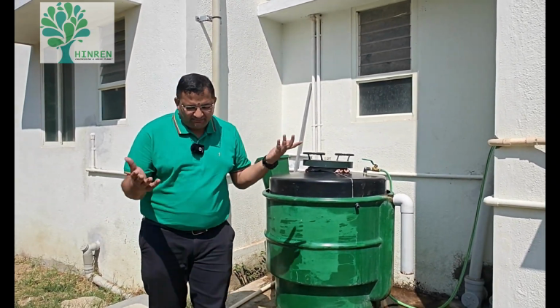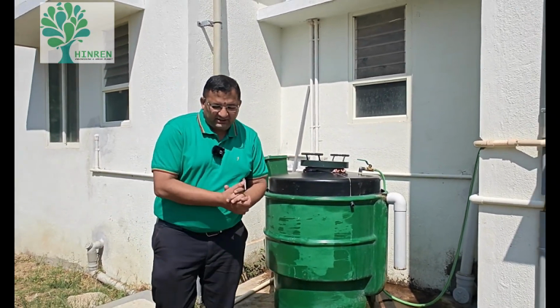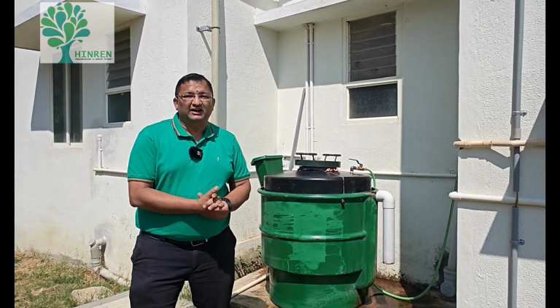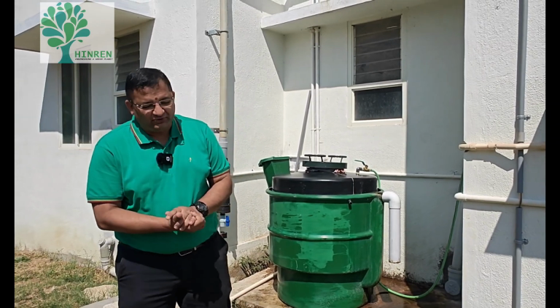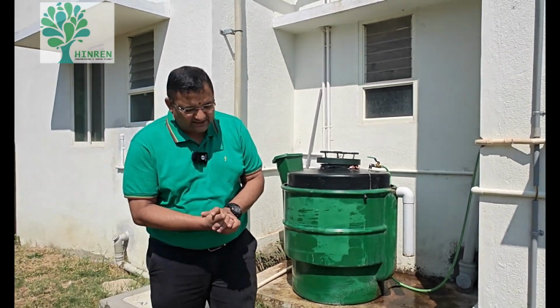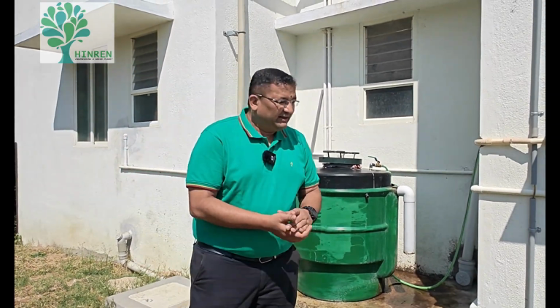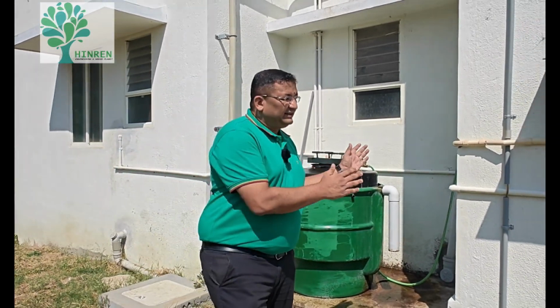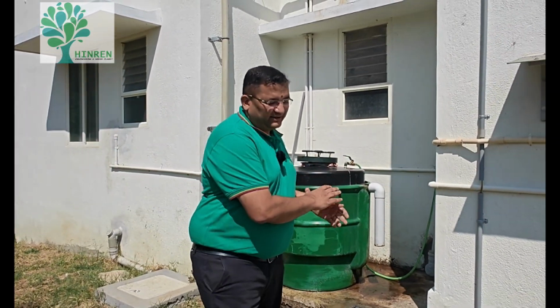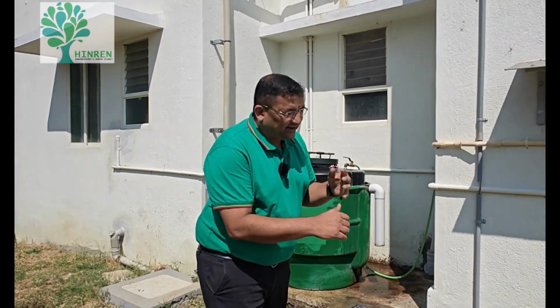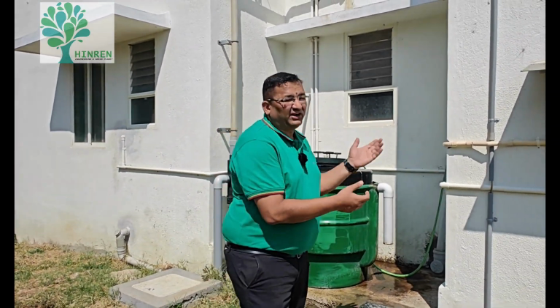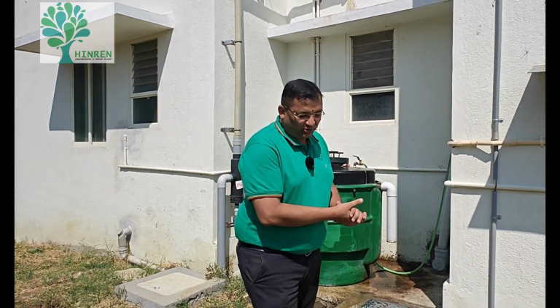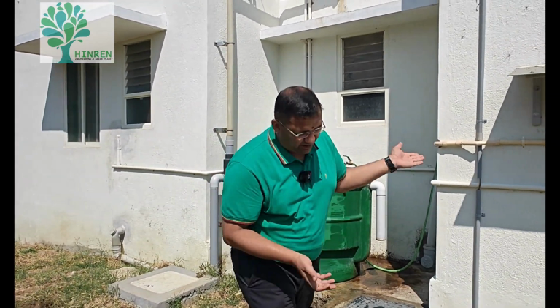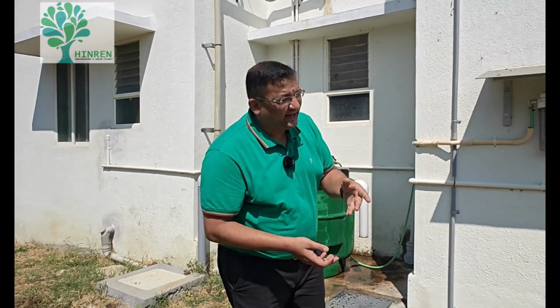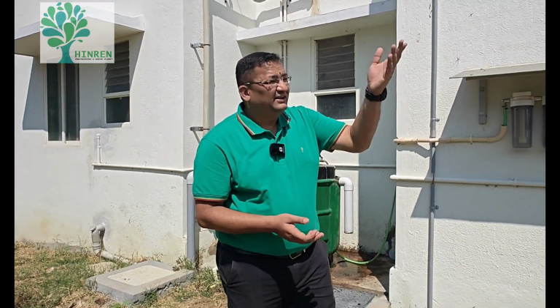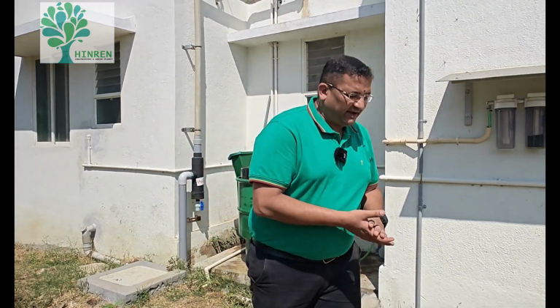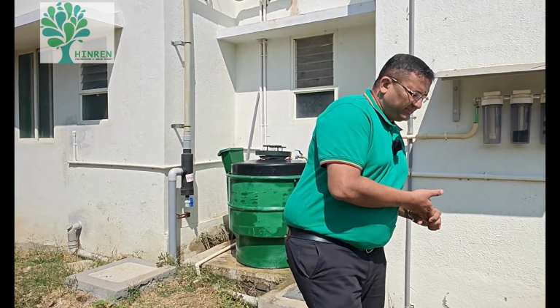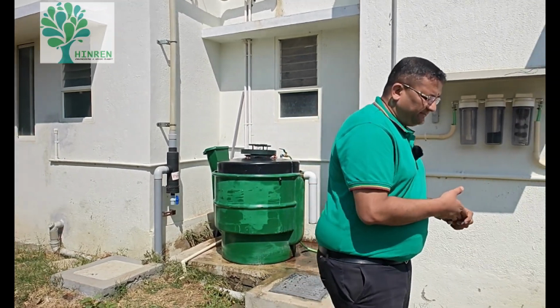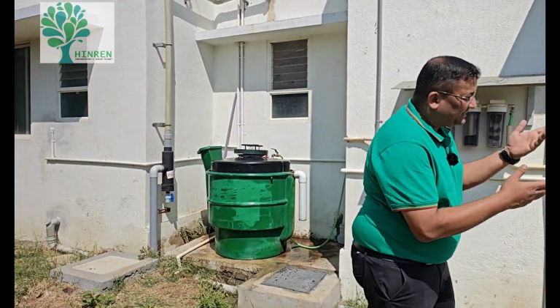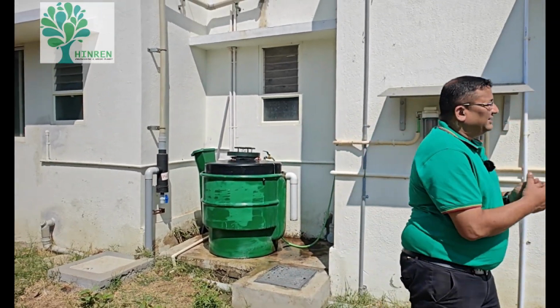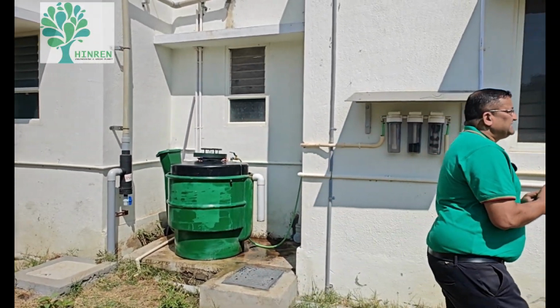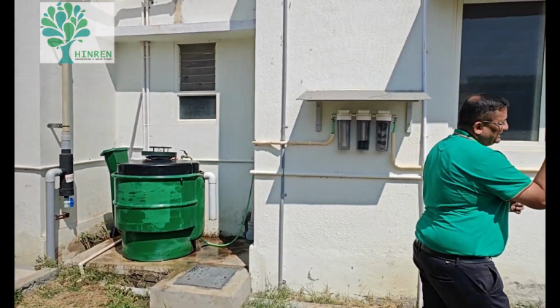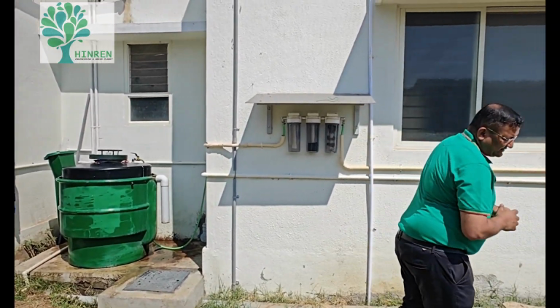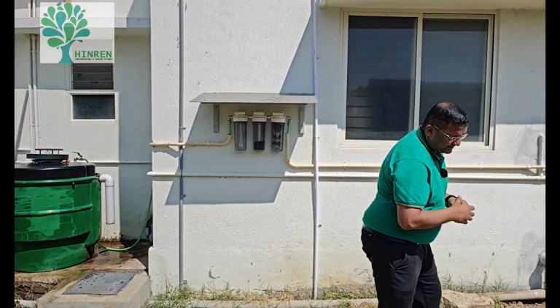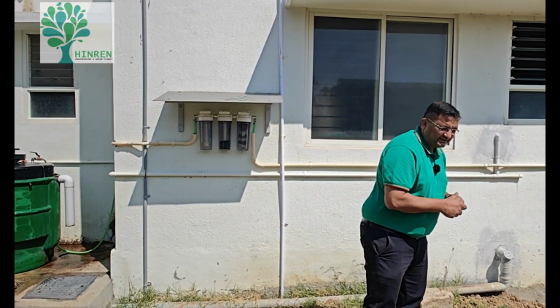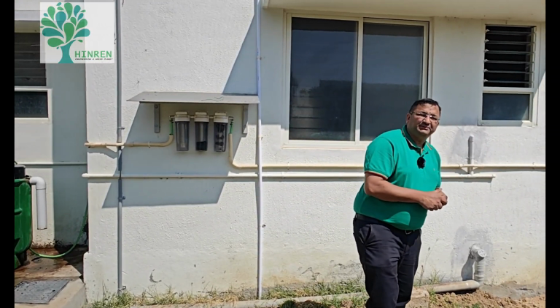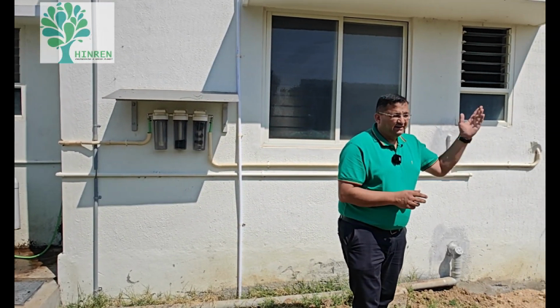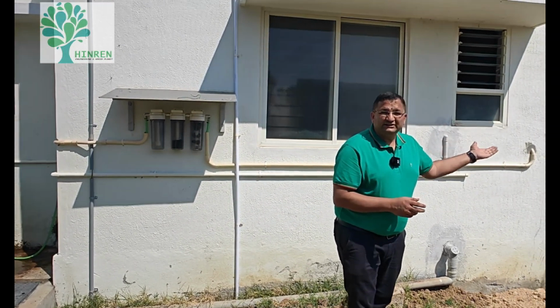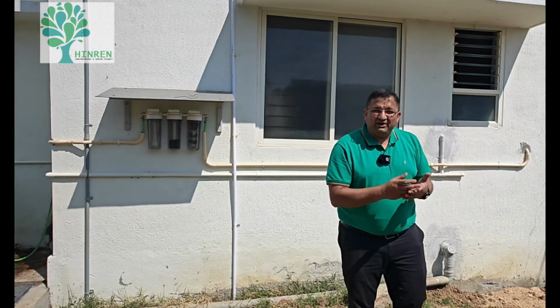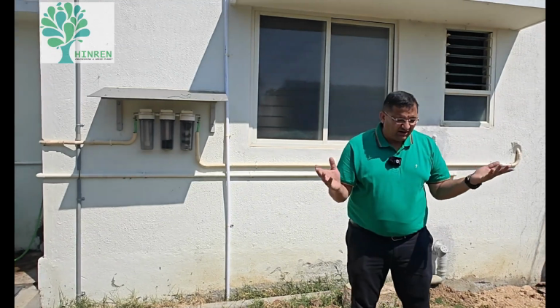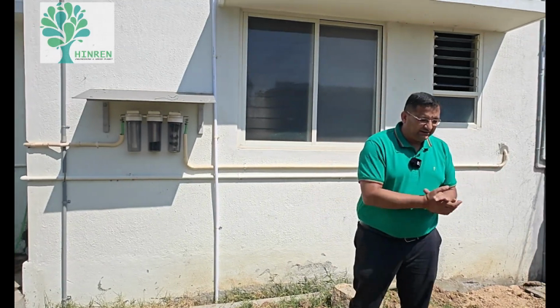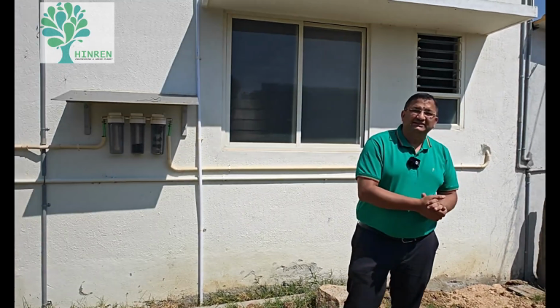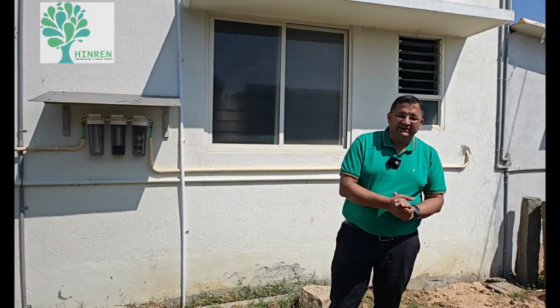So this is about a few things done here. We have got solar, we have got biogas, and we have some recharge wells and a rainwater harvesting system. So this is about all the systems here.